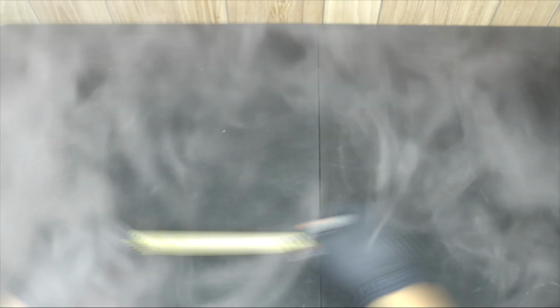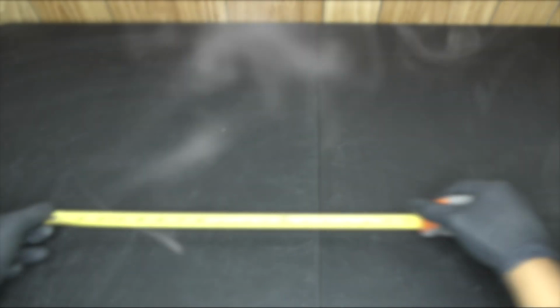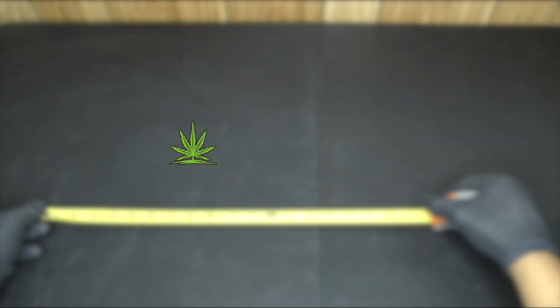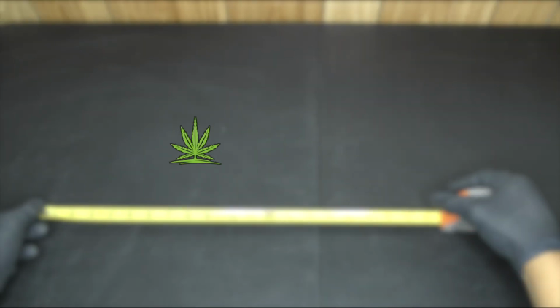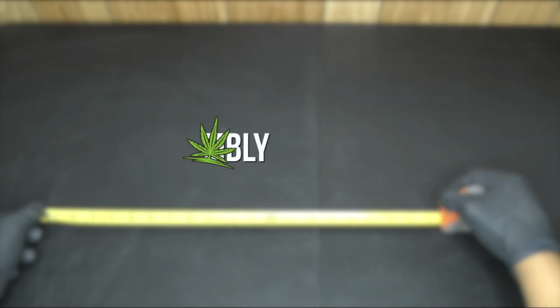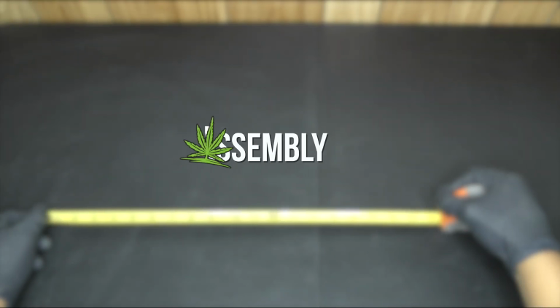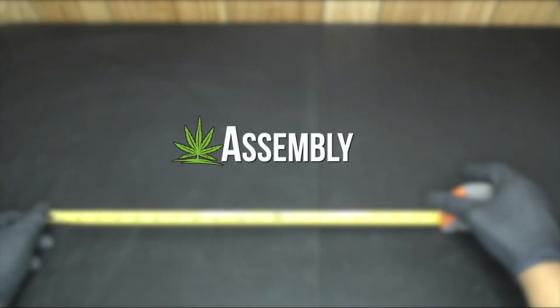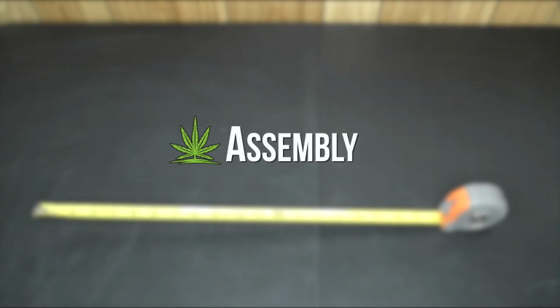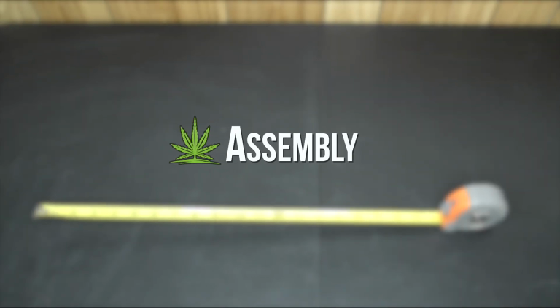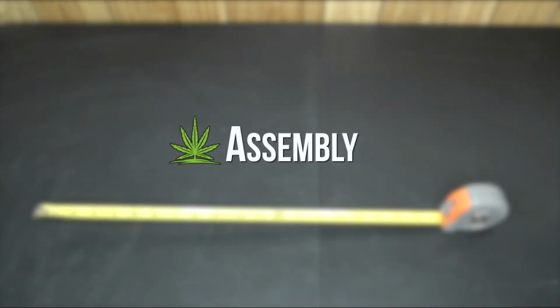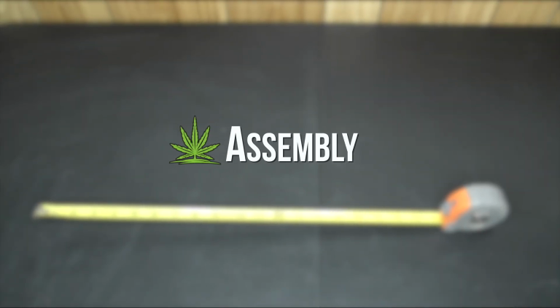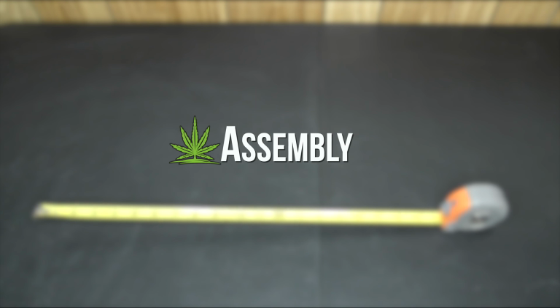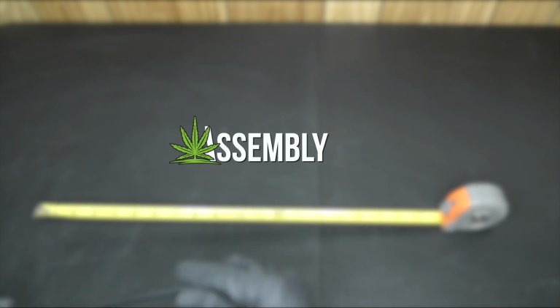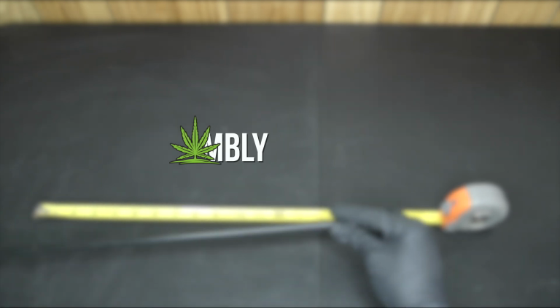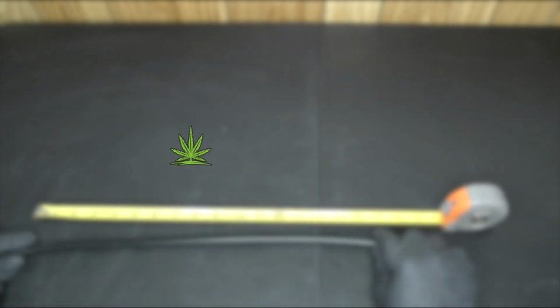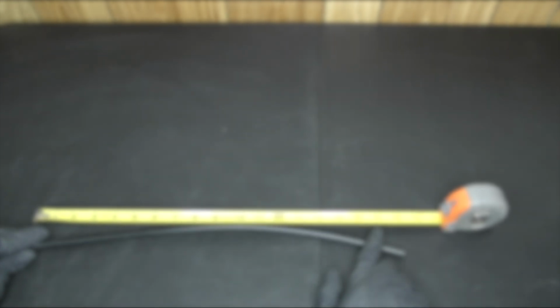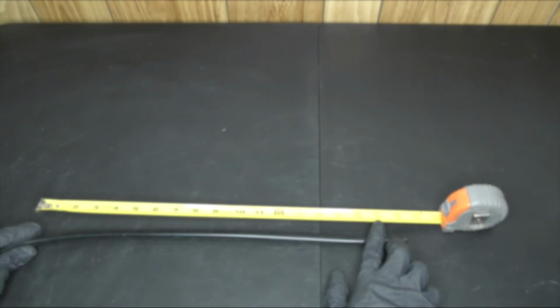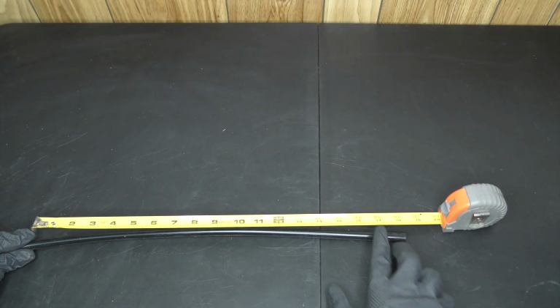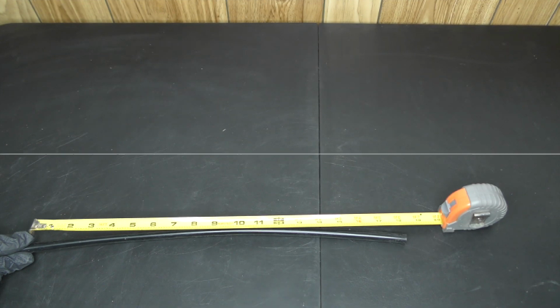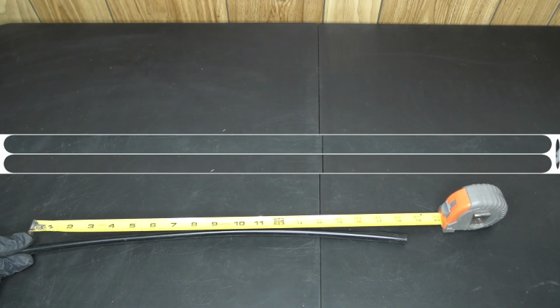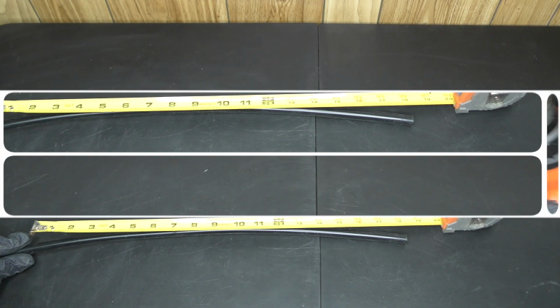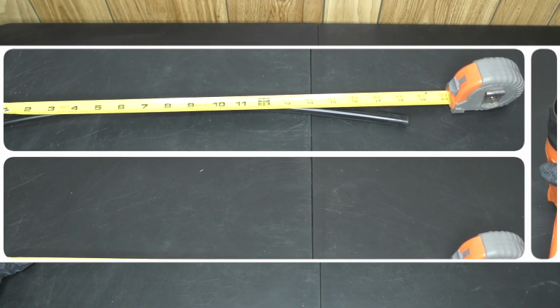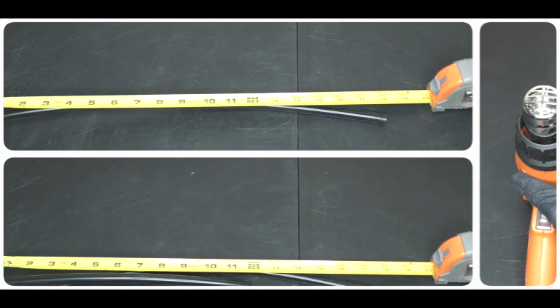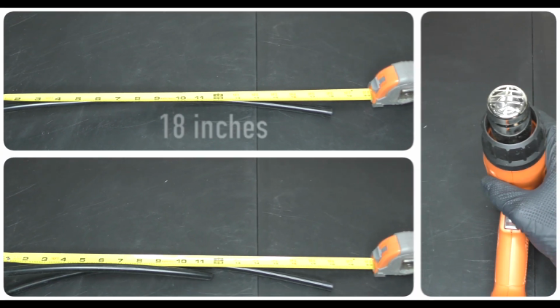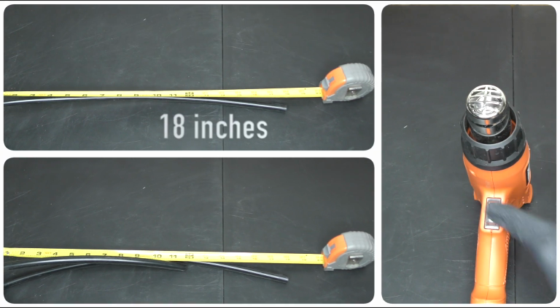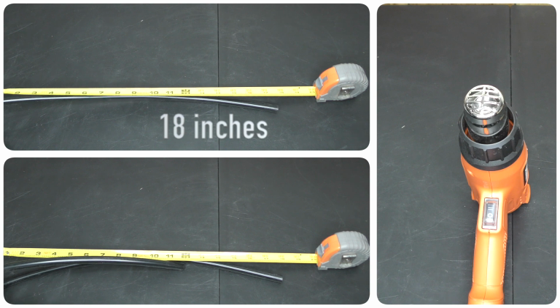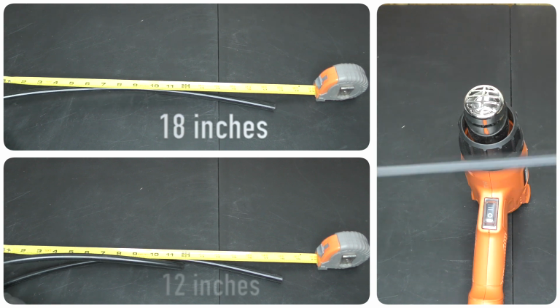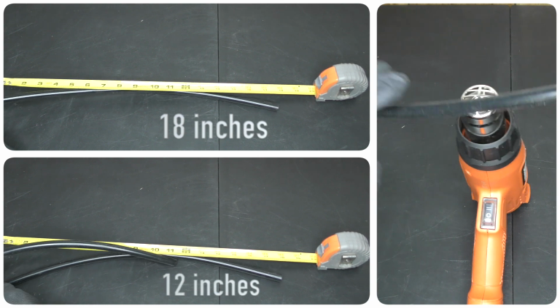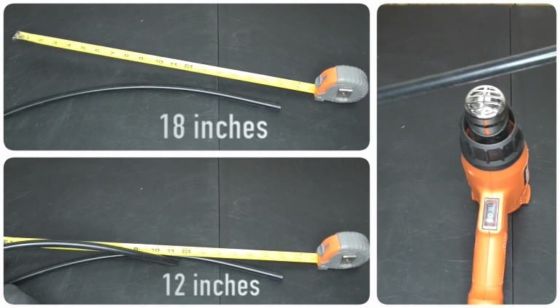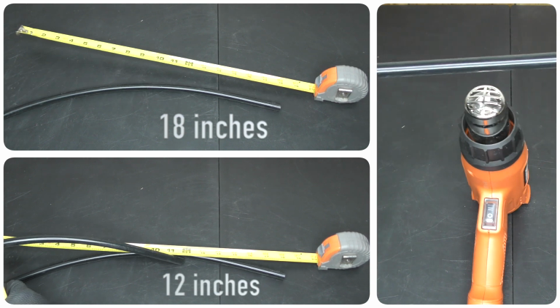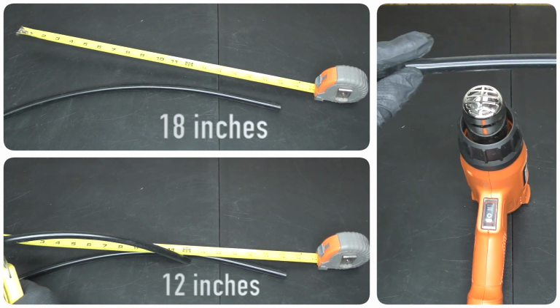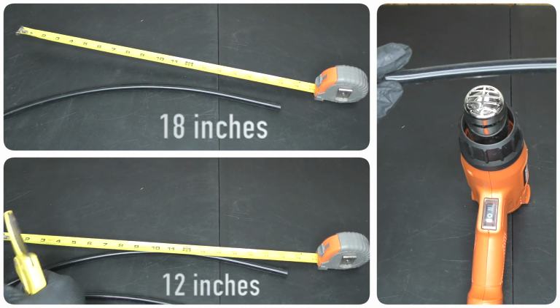Now that you've got the parts, let's build this thing. I'm gonna start by measuring two pieces of half inch tubing — one piece will be 18 inches, the other is 12 inches. Hit it with the heat gun to make it nice and straight.